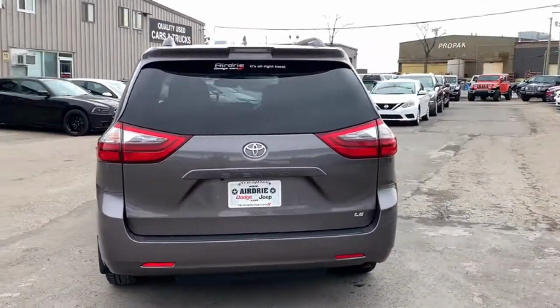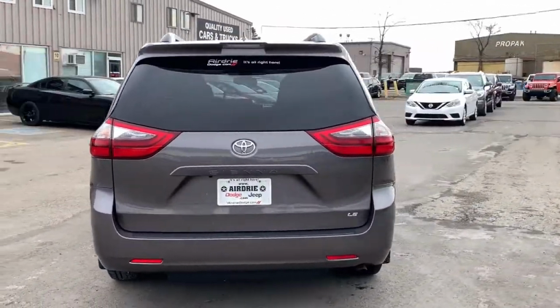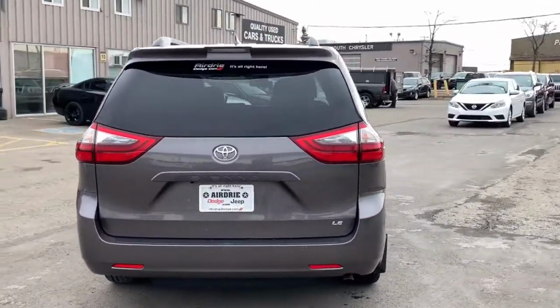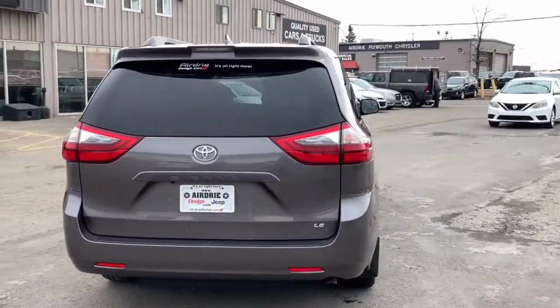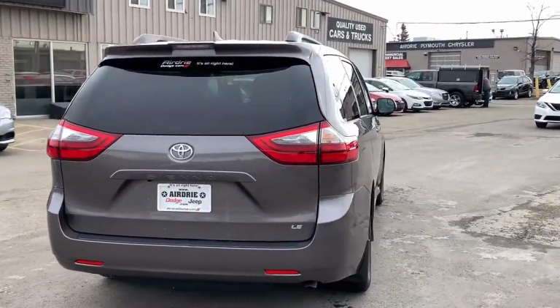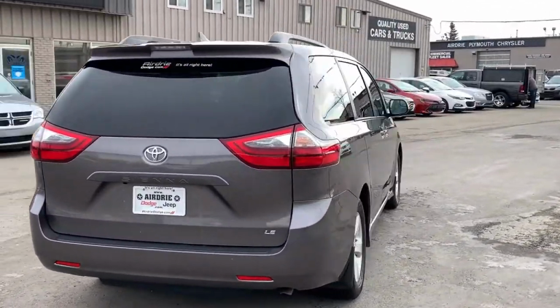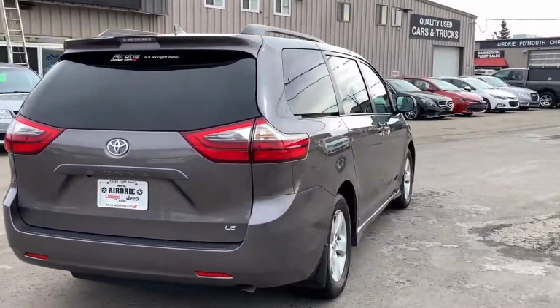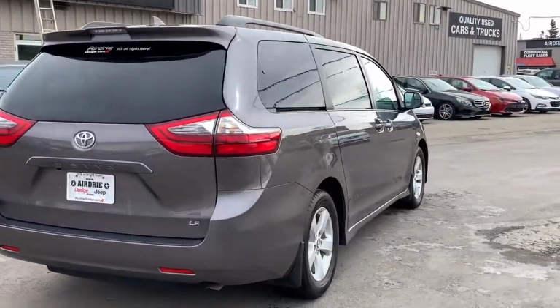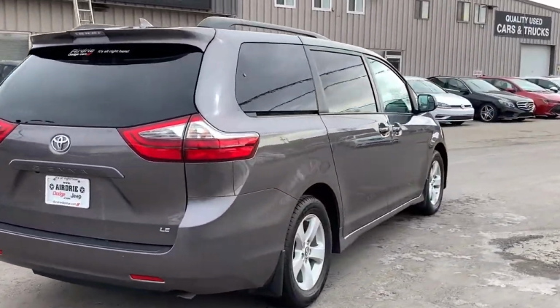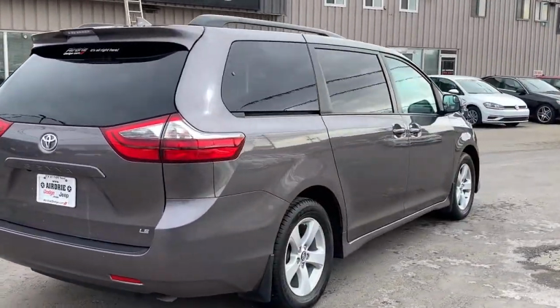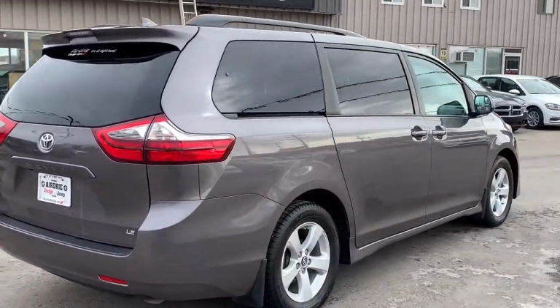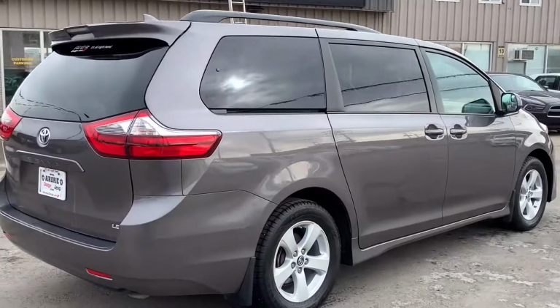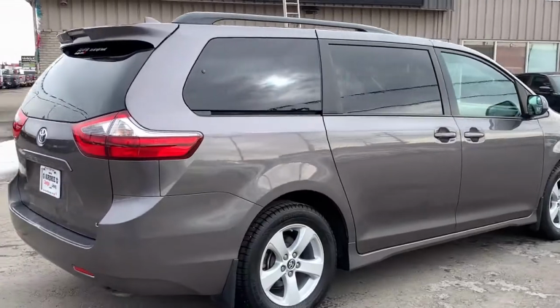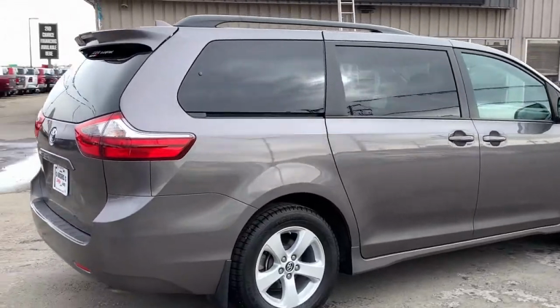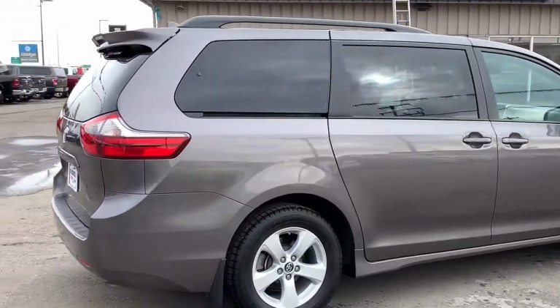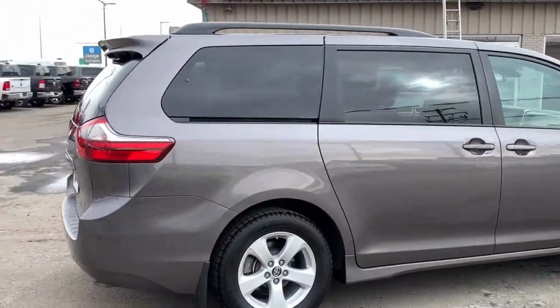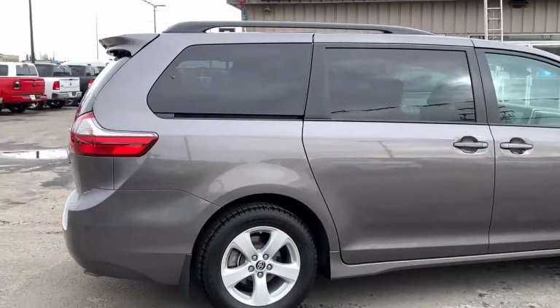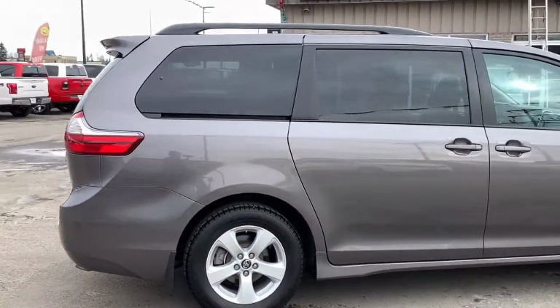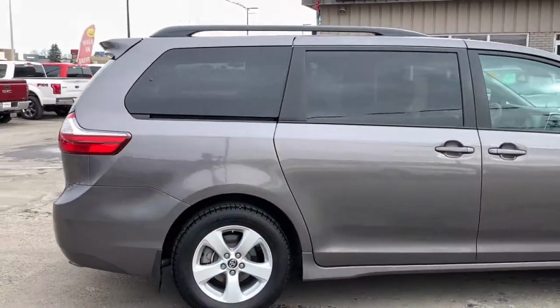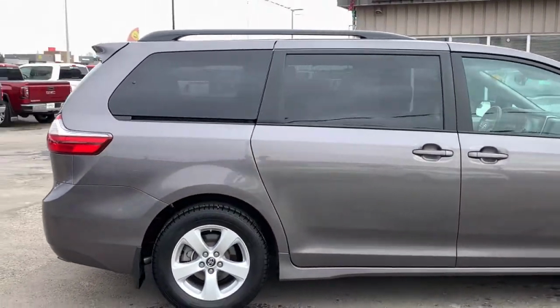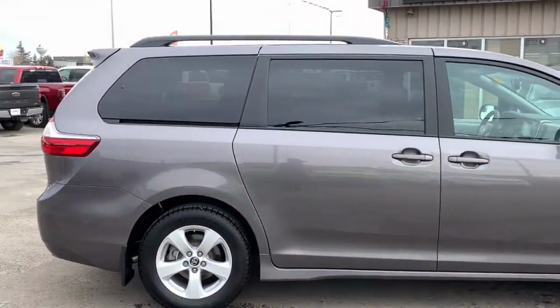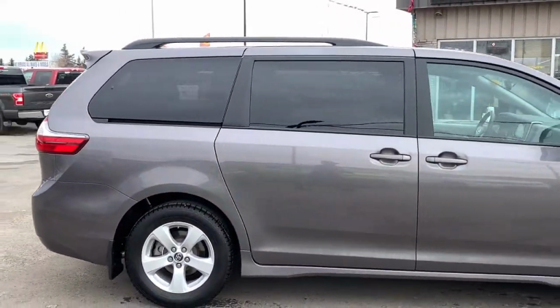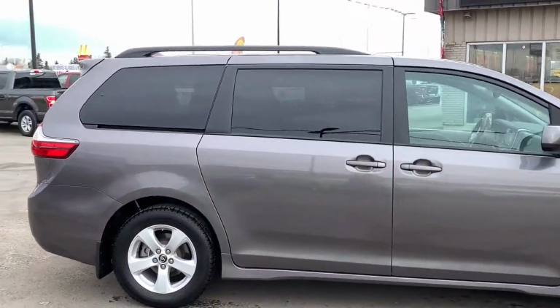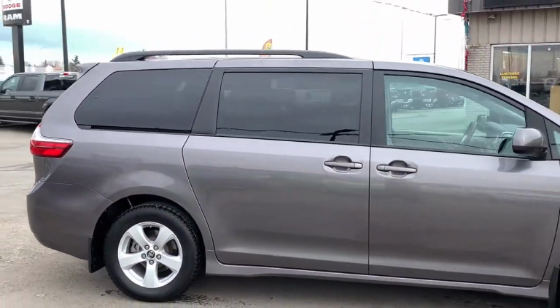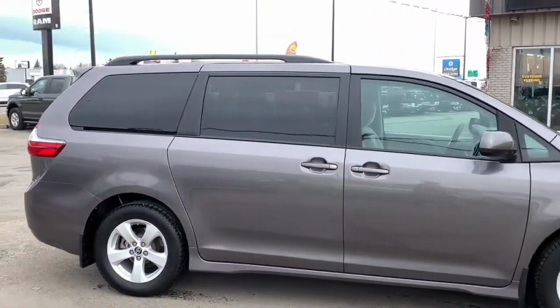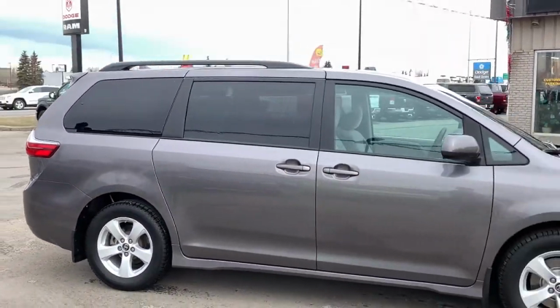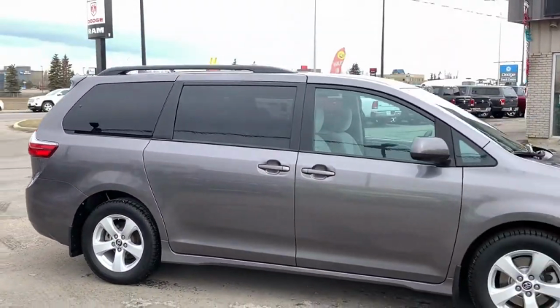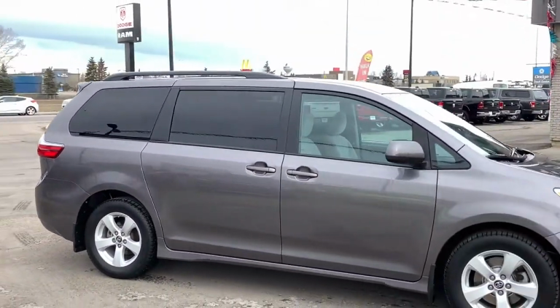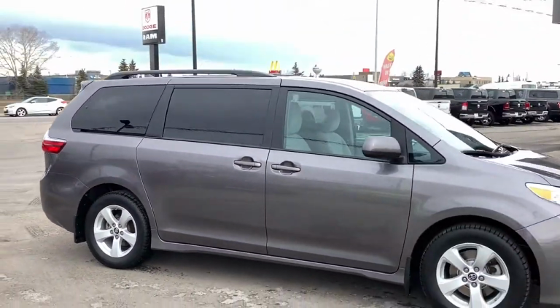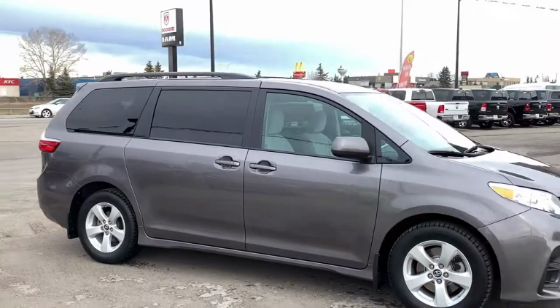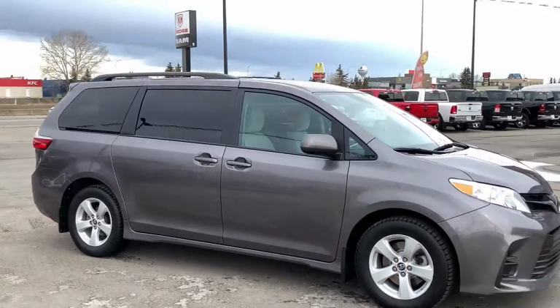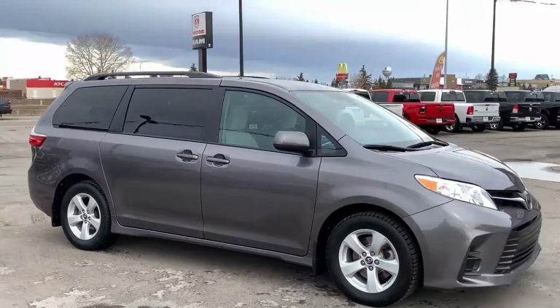It is shown in a very pretty and easy-to-maintain mica gray color, and down below you'll be riding on 17-inch wheels. This has been fully safetied and inspected, and has a clean Carfax.